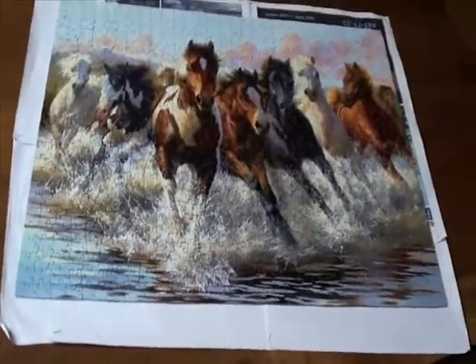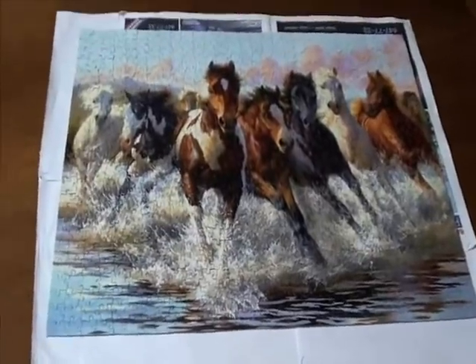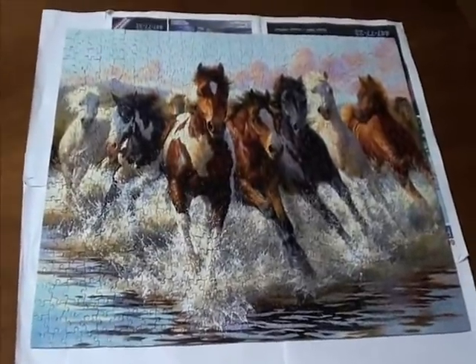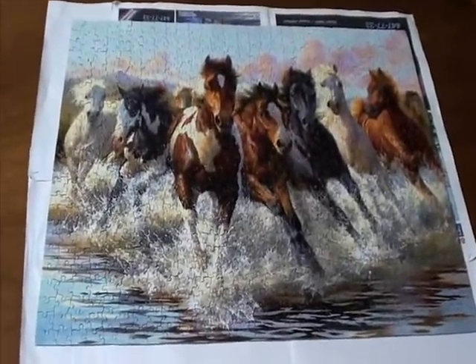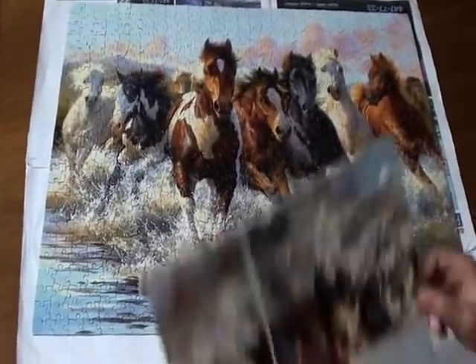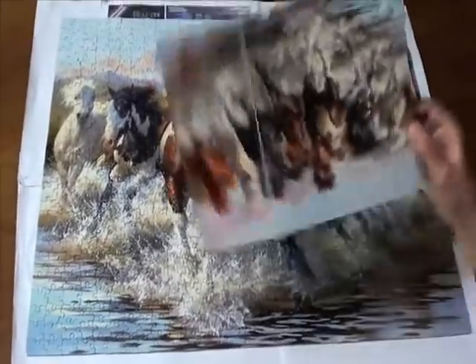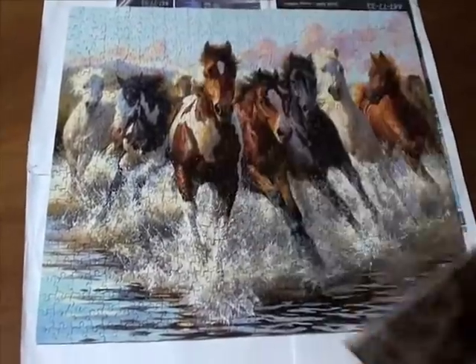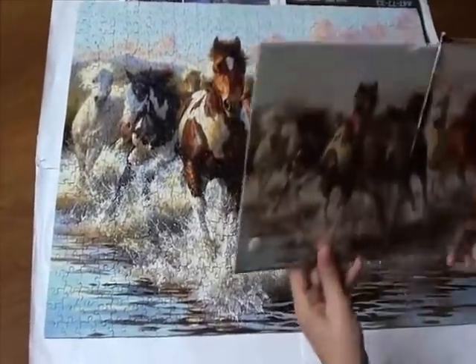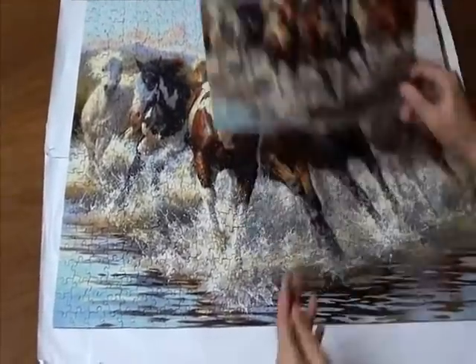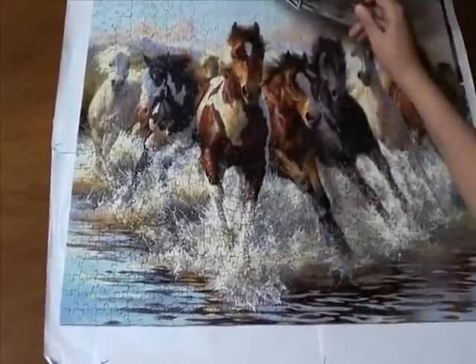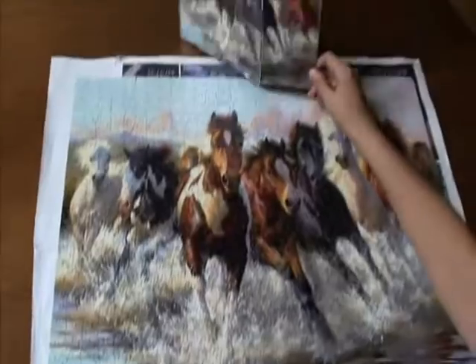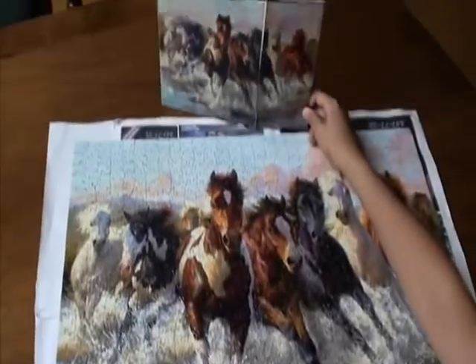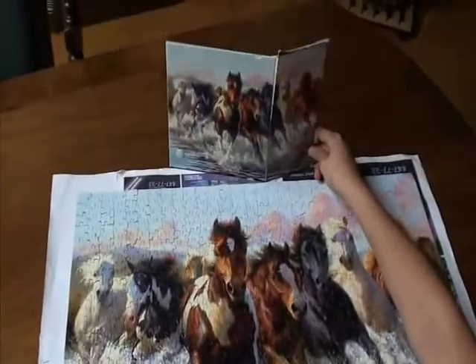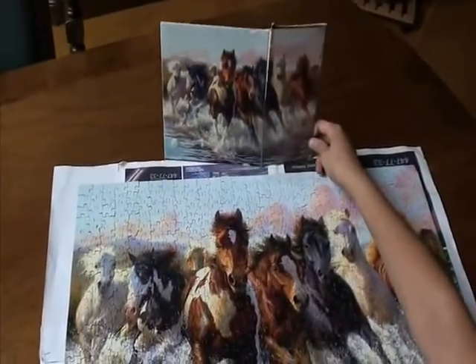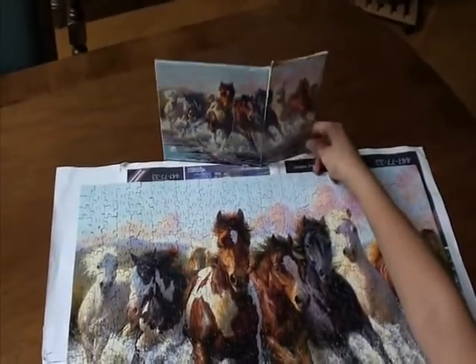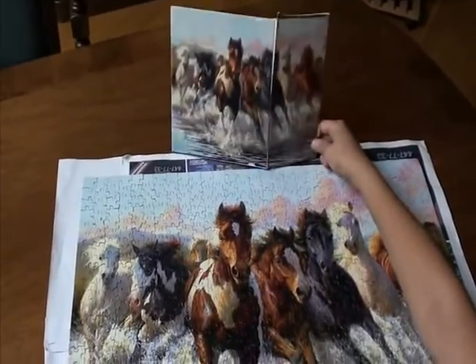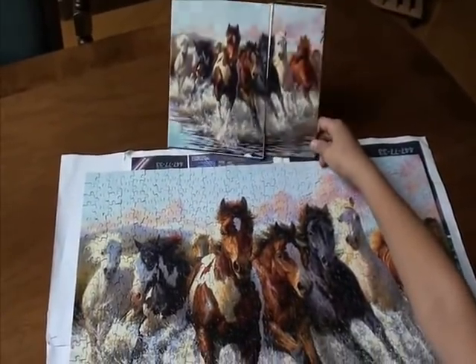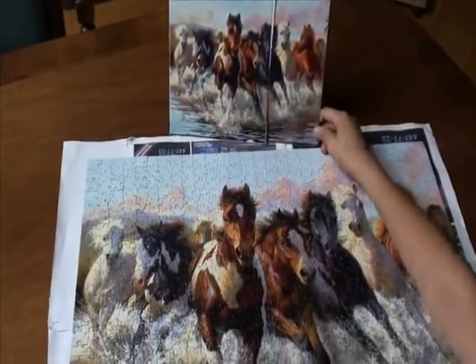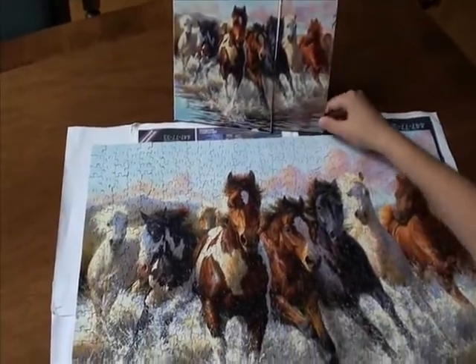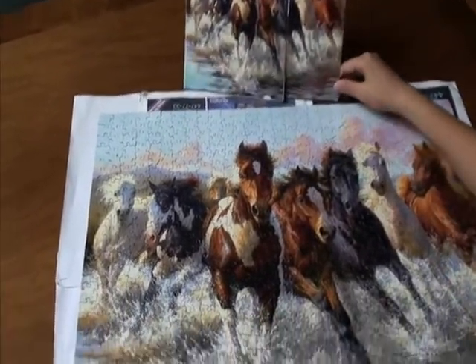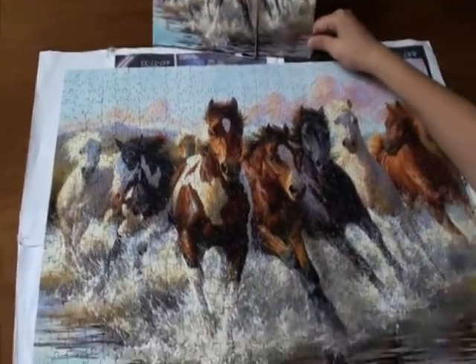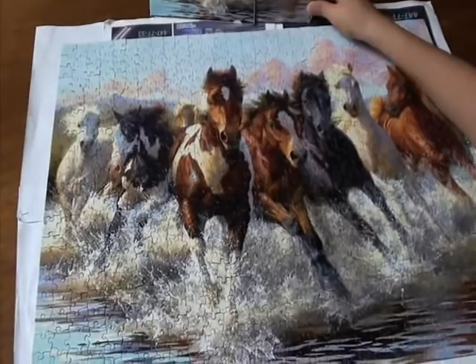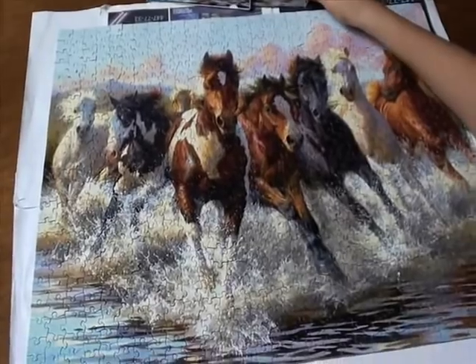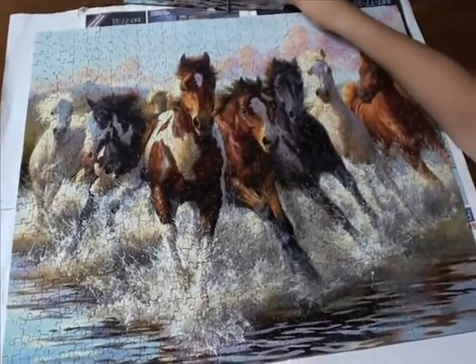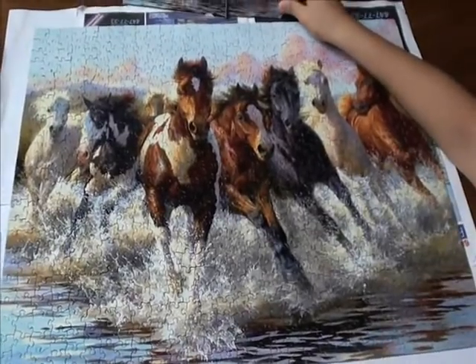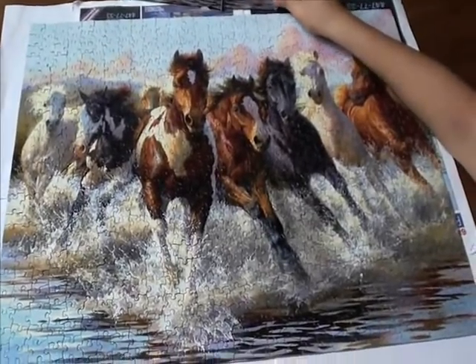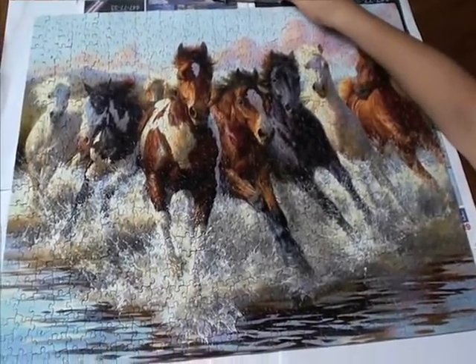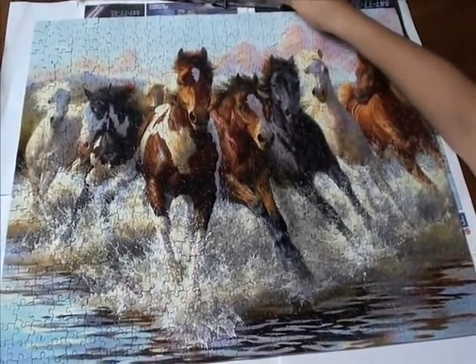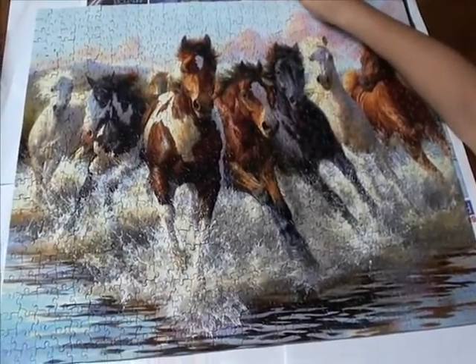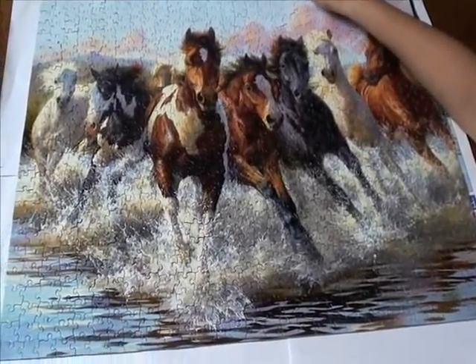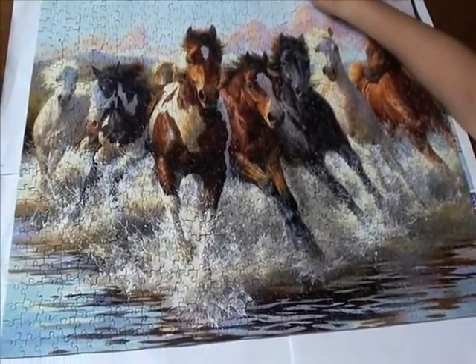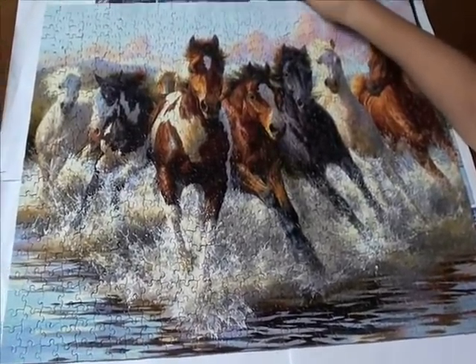So this is the puzzle complete, and this is the original. You put that down beside it — yeah, there you go. That's the original. And there's the whole complete puzzle — picture of the running horses.